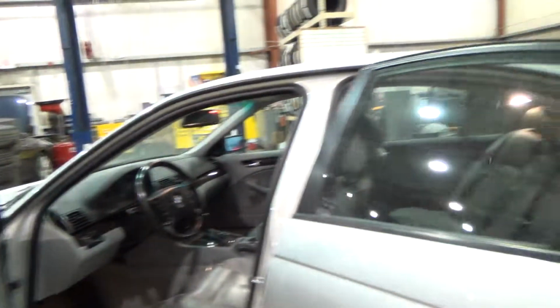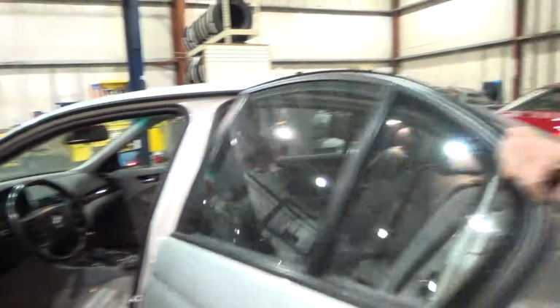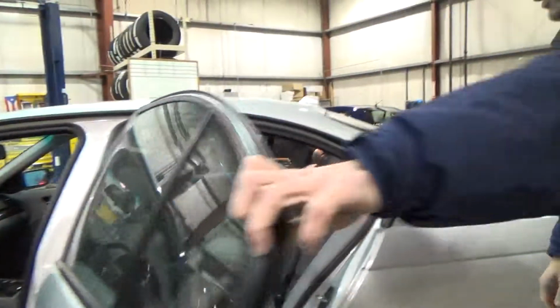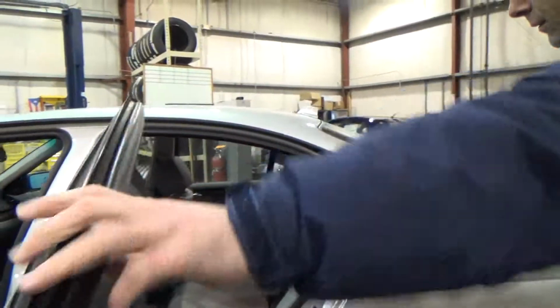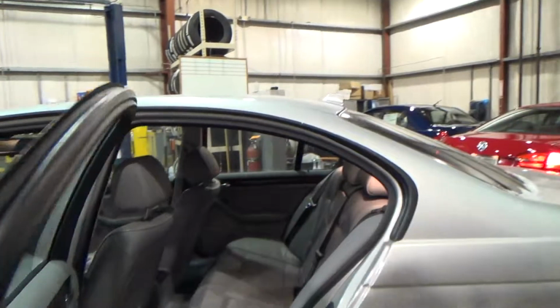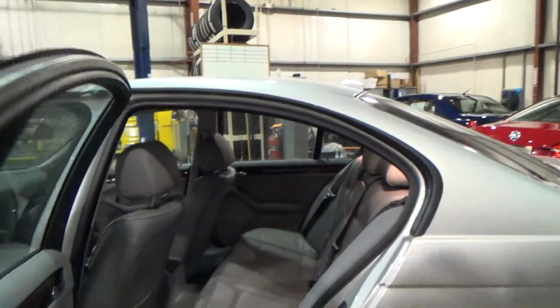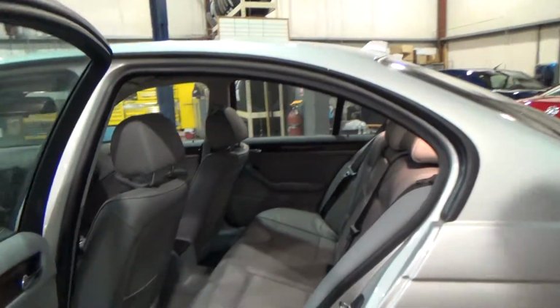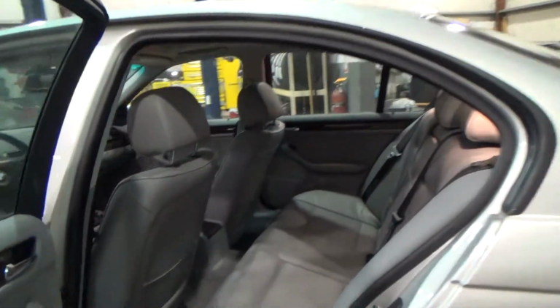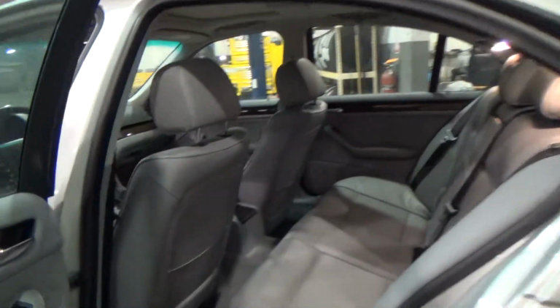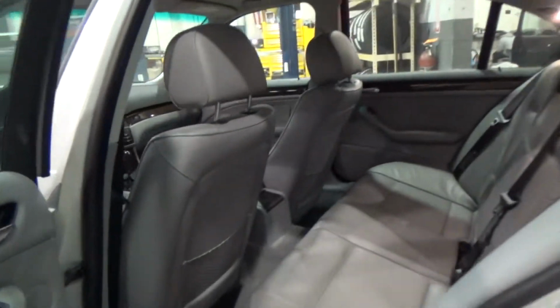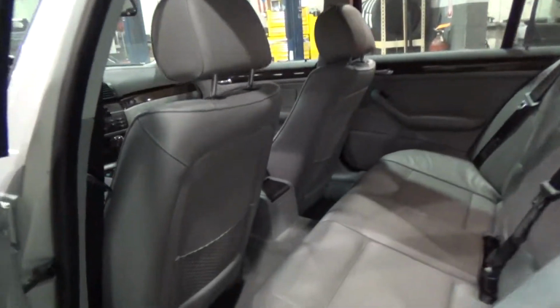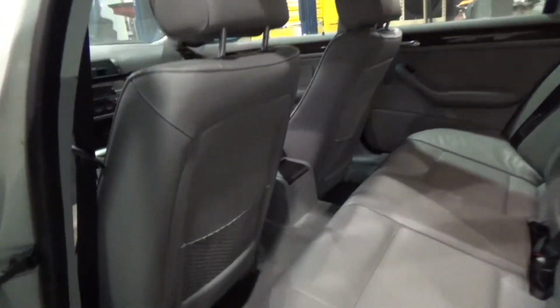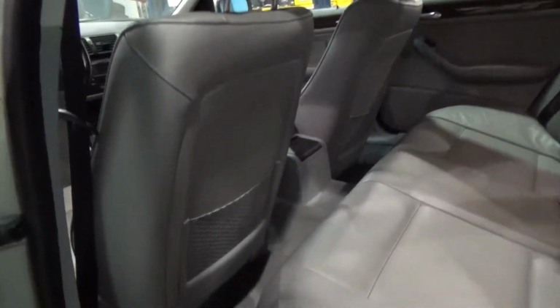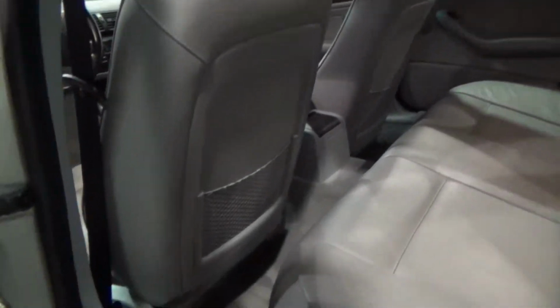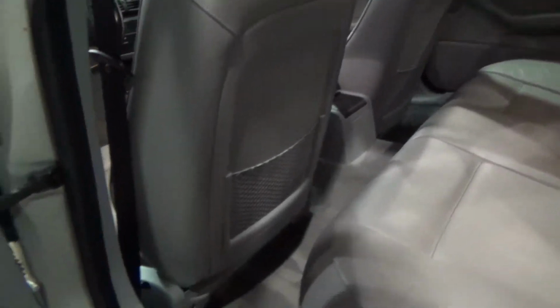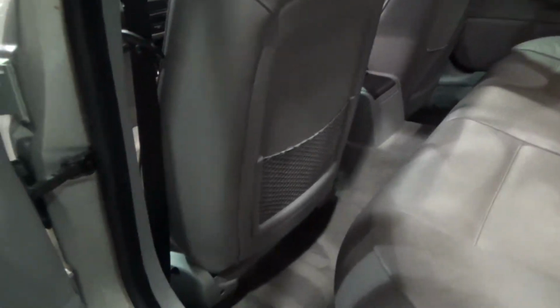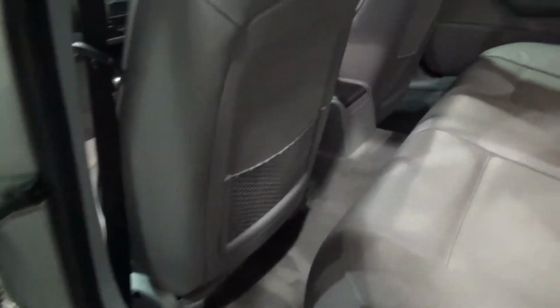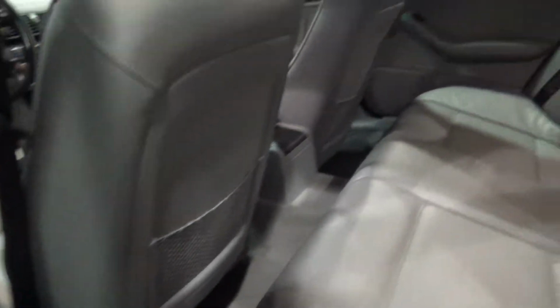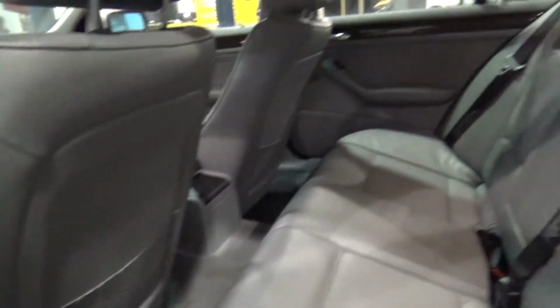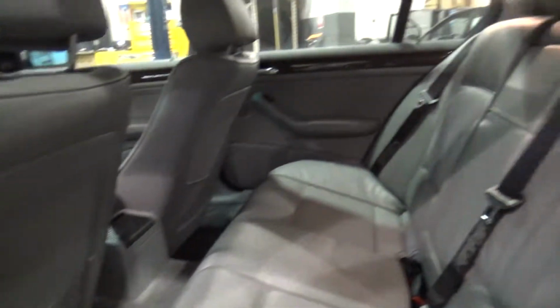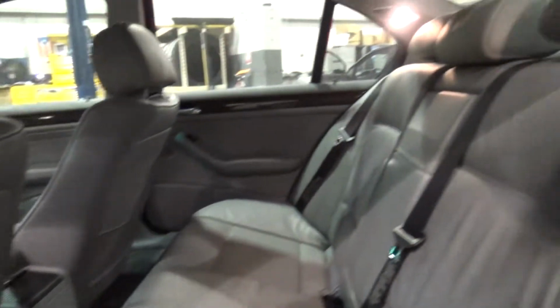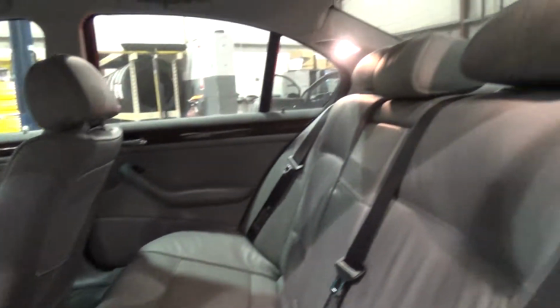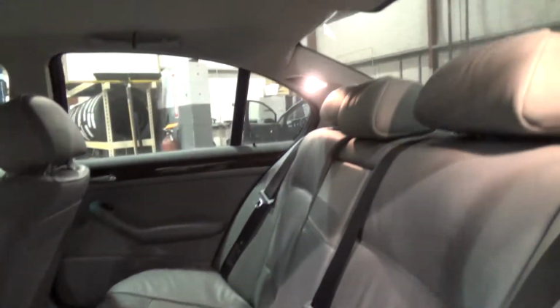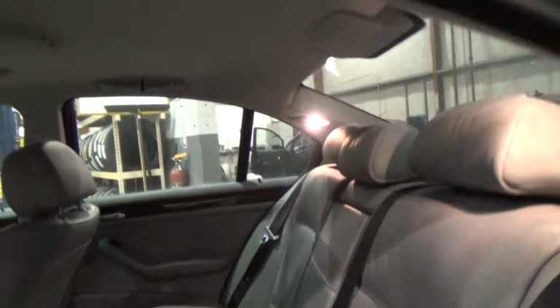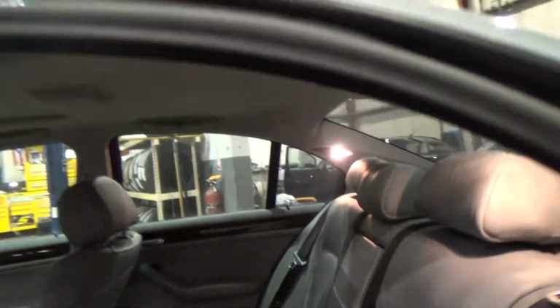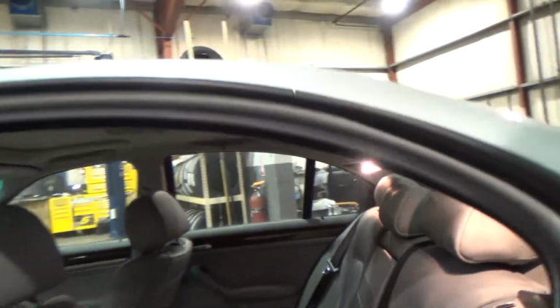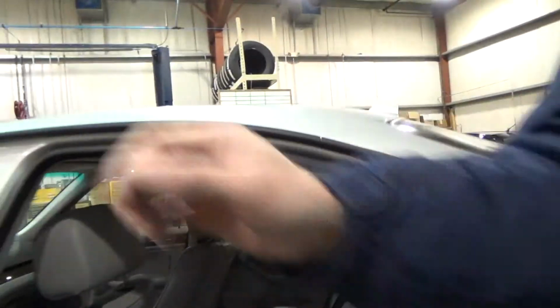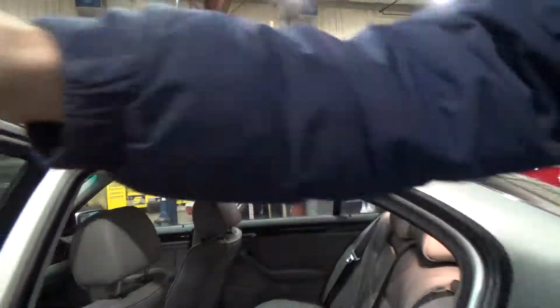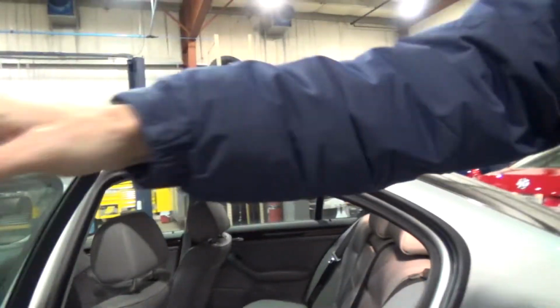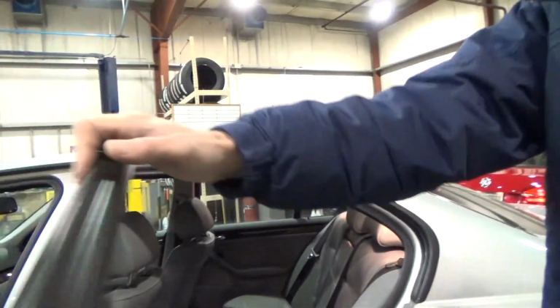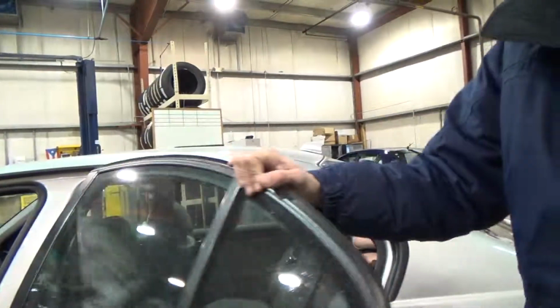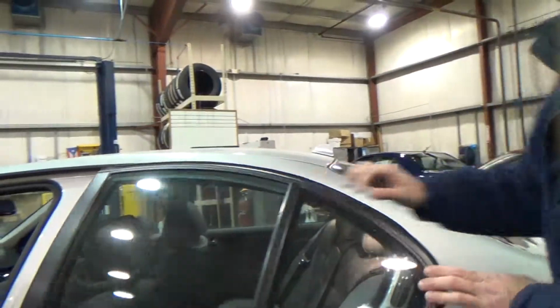Back seats are very clean, almost like new — sure to make its new owner very happy. There's also a sunroof up there.